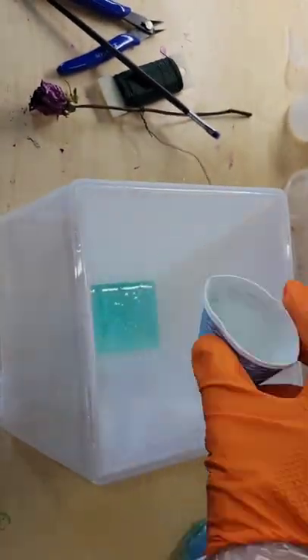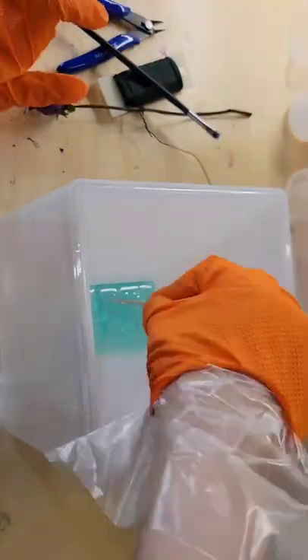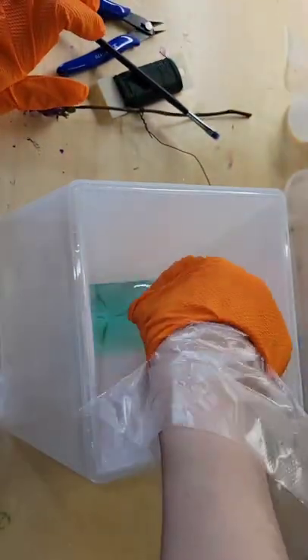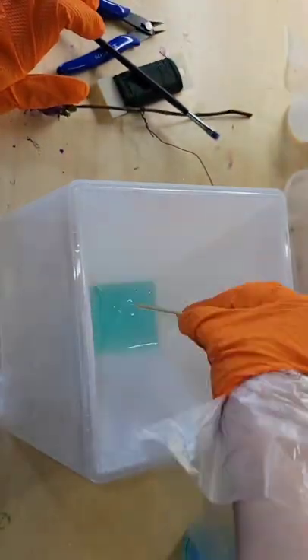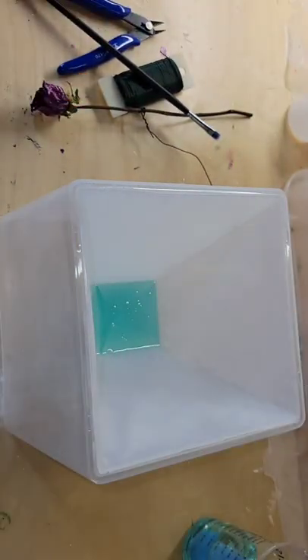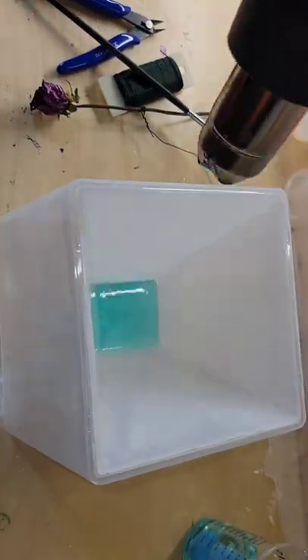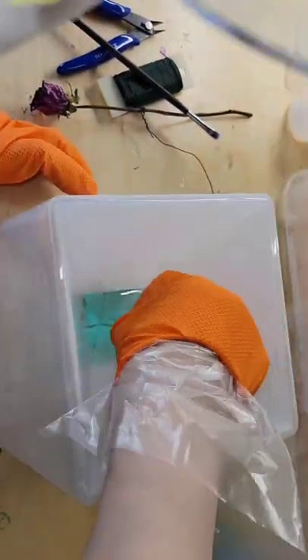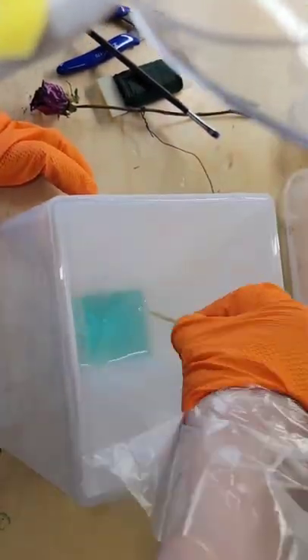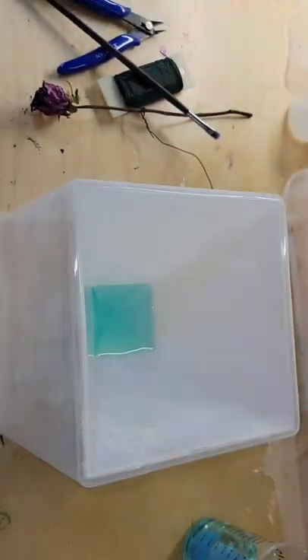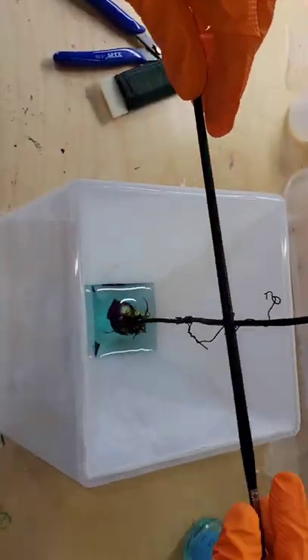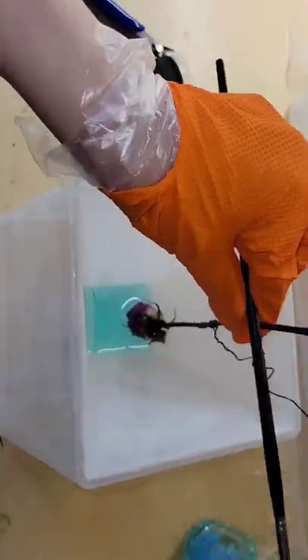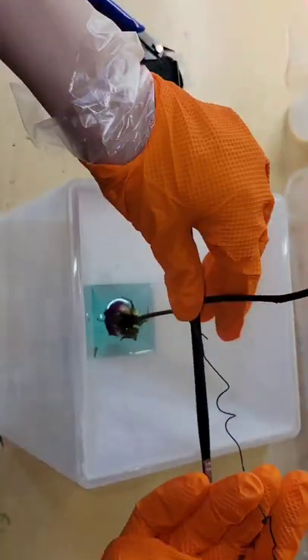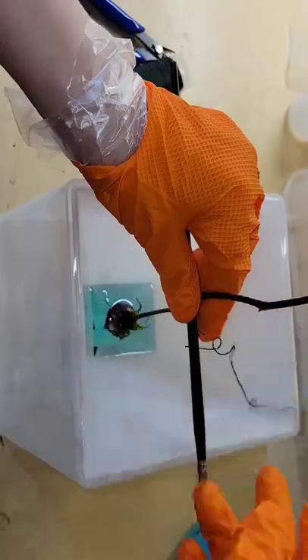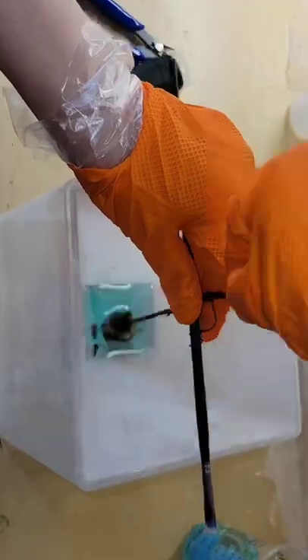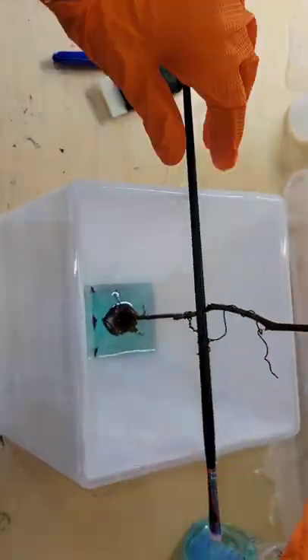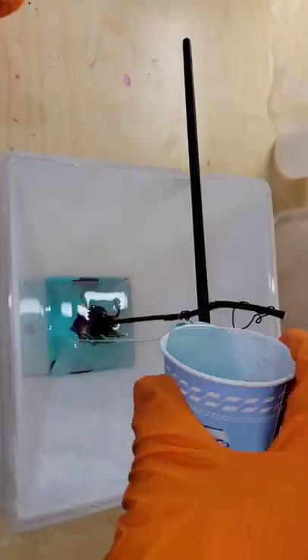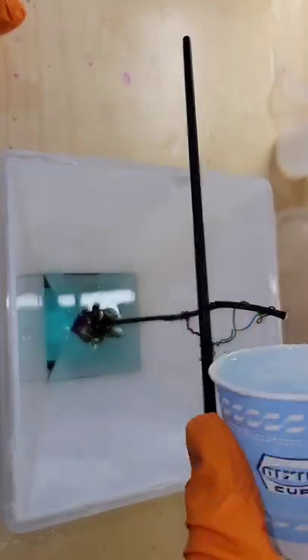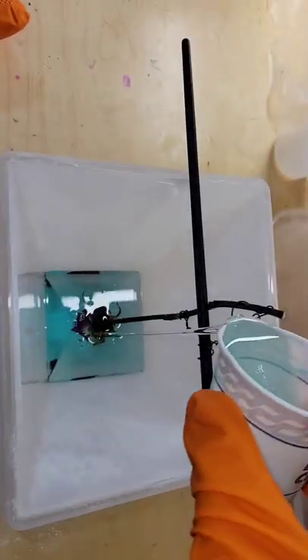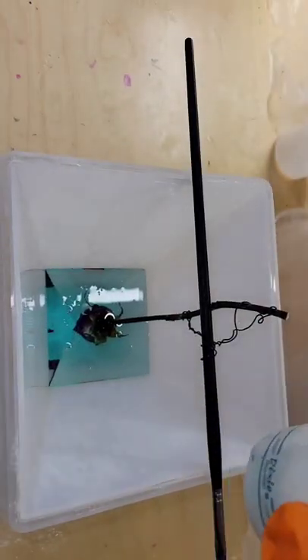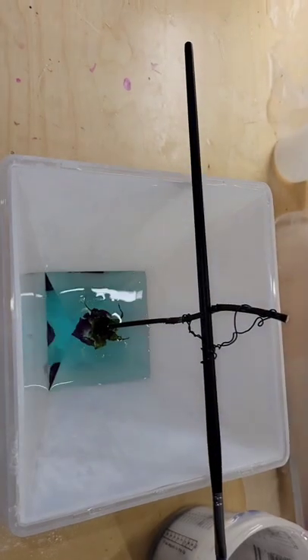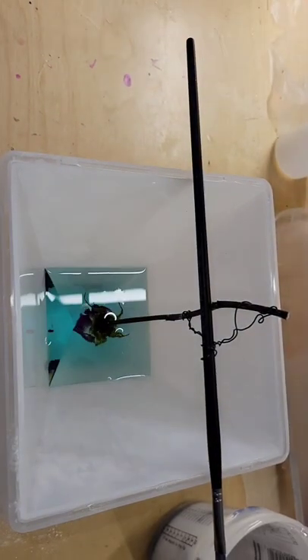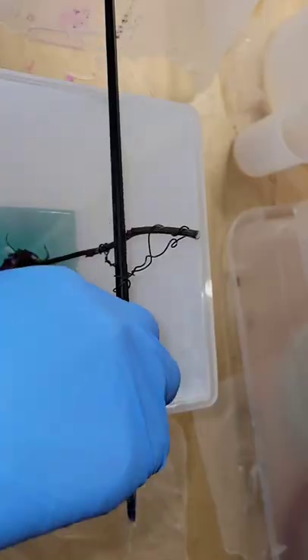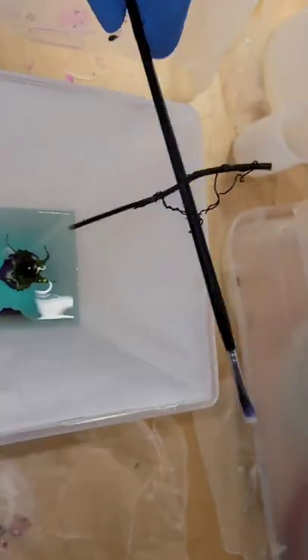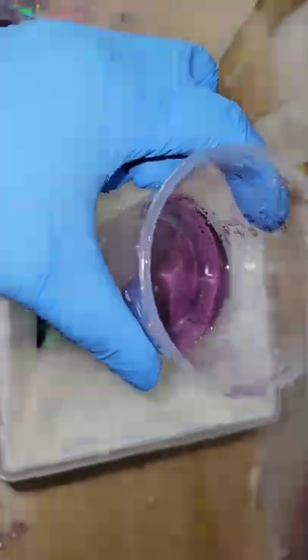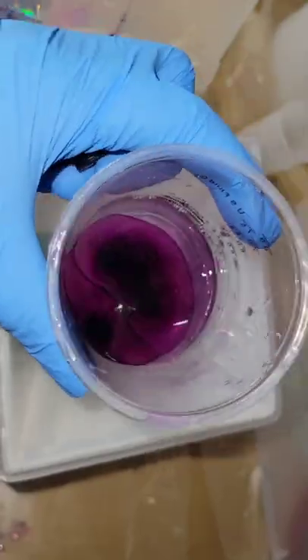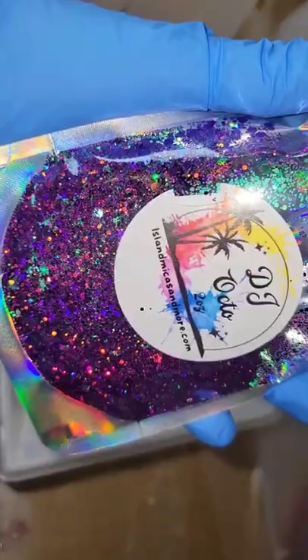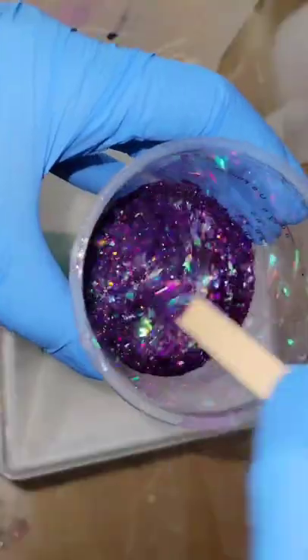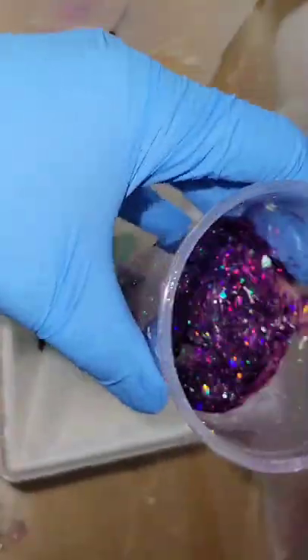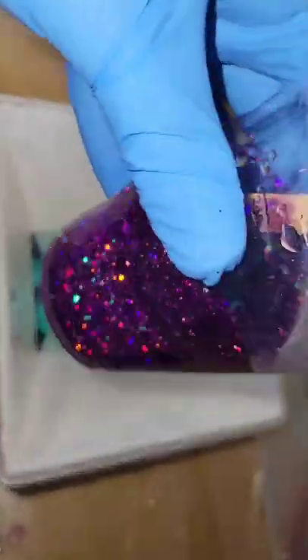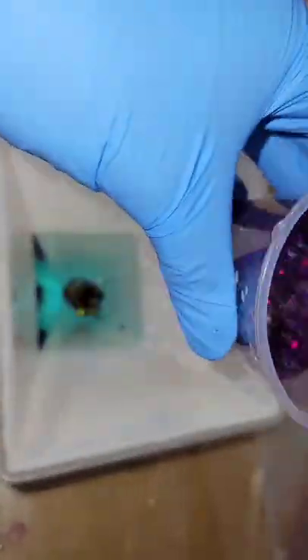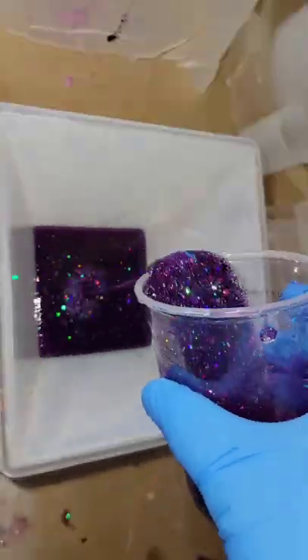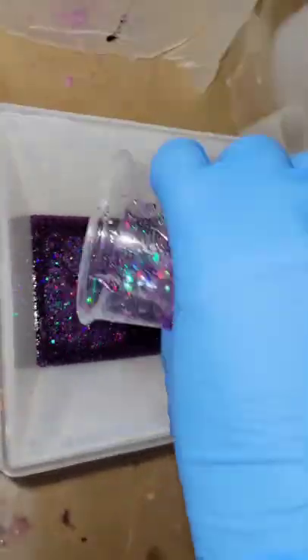I just took some floral wire, figured out how deep I want the rose to go, dropped down two ounces of light blue tinted resin, placed my flower down, and let it dry. The next day I went in with four more ounces of that light blue tinted resin and let that second layer dry.